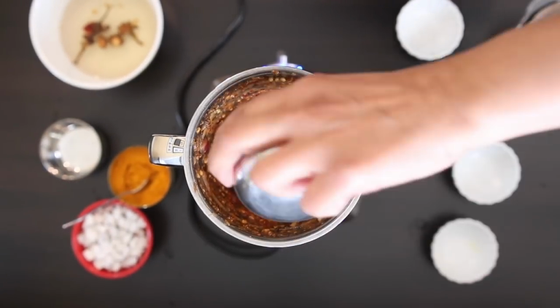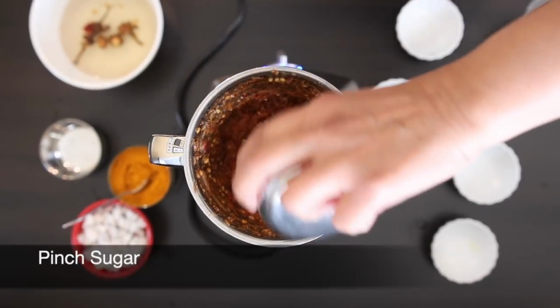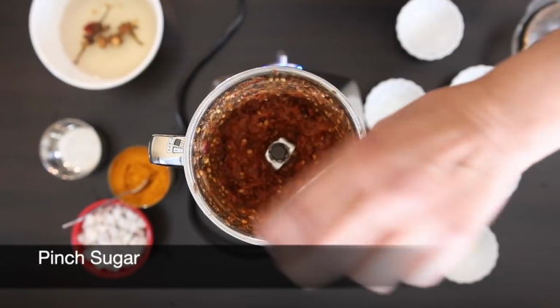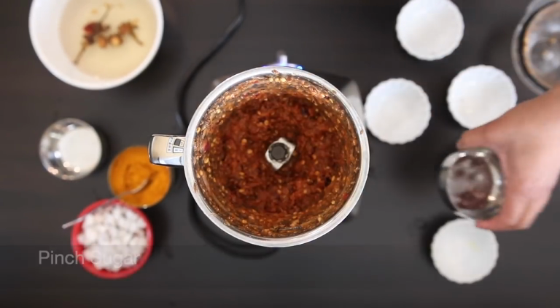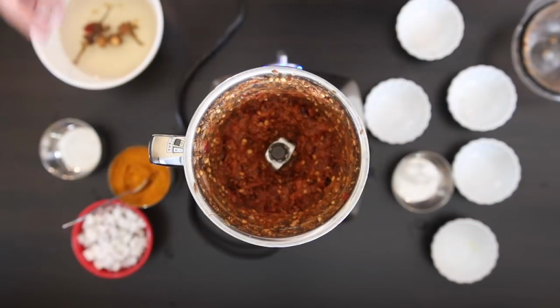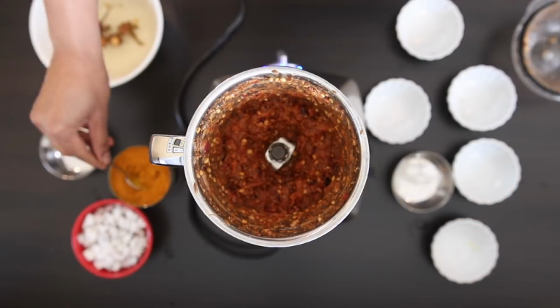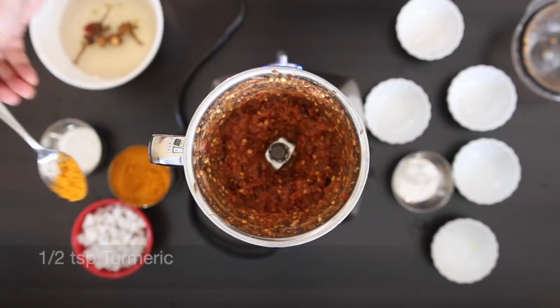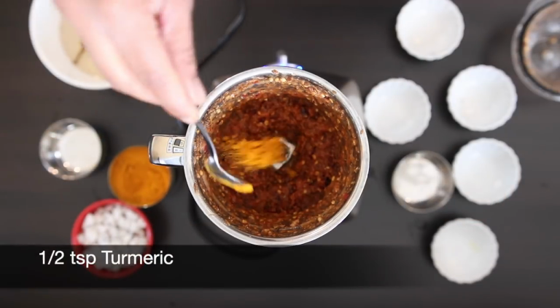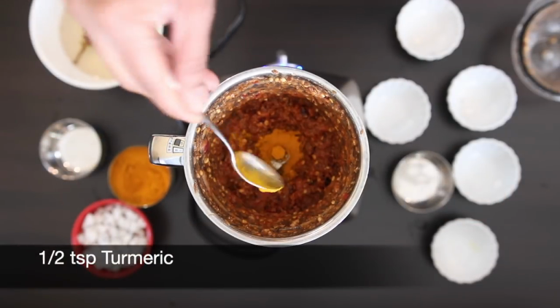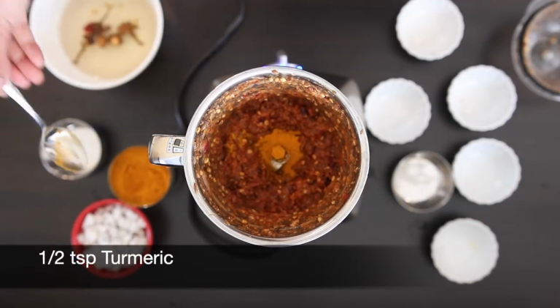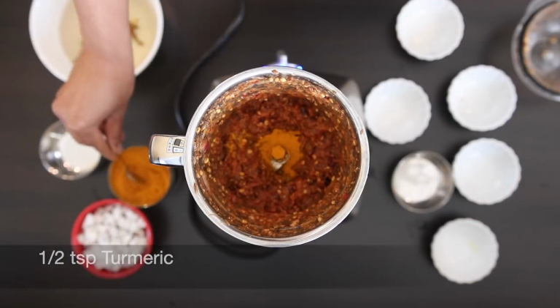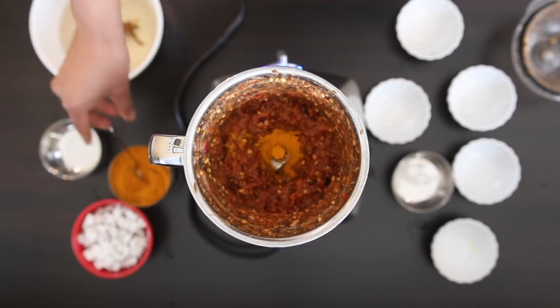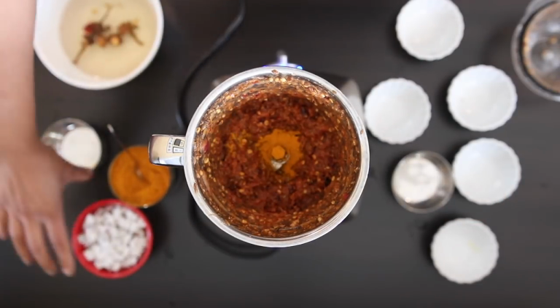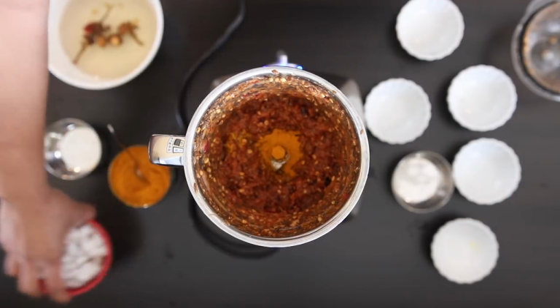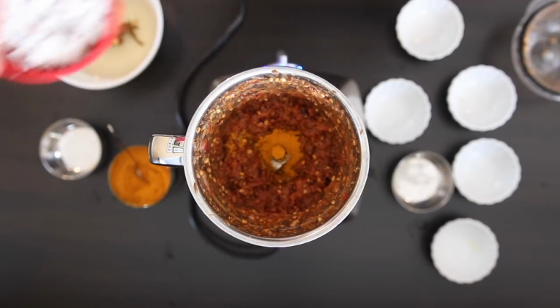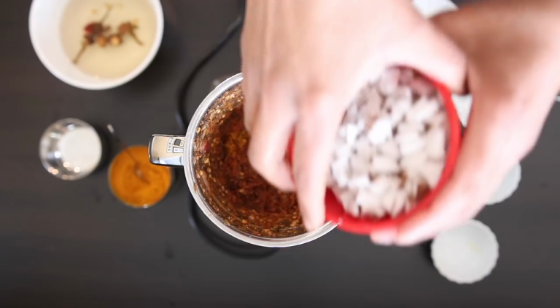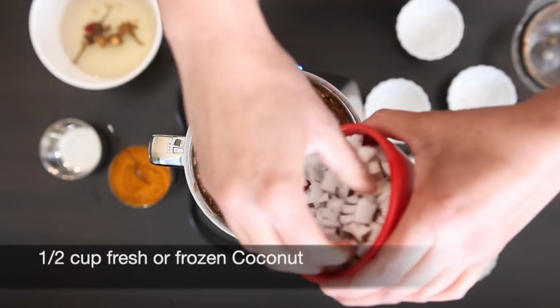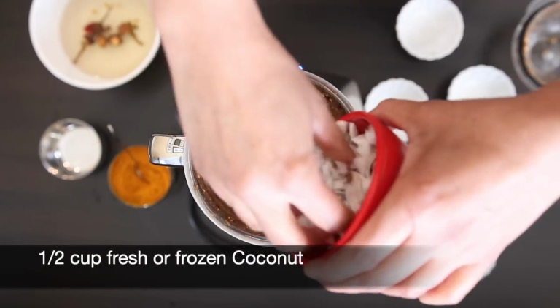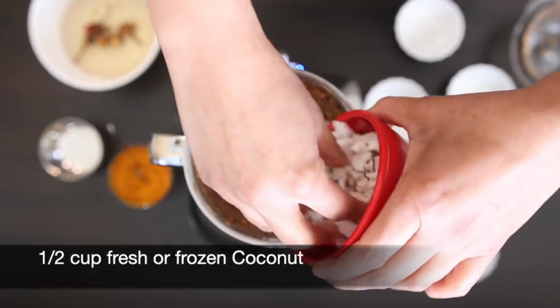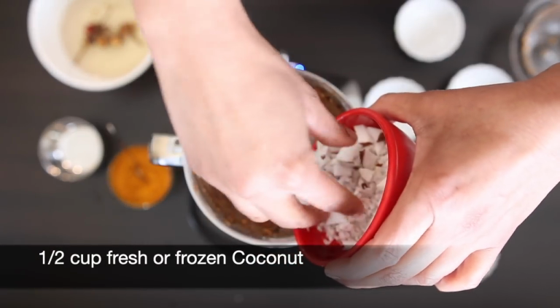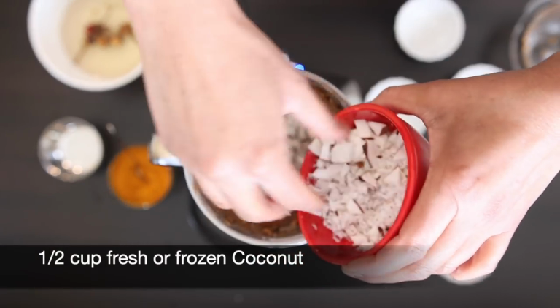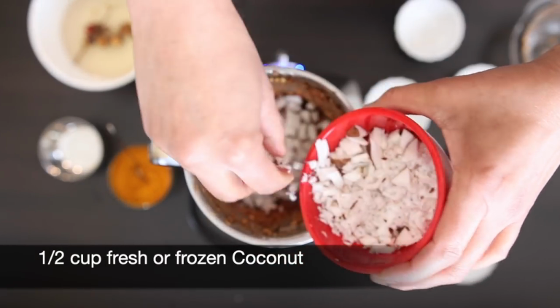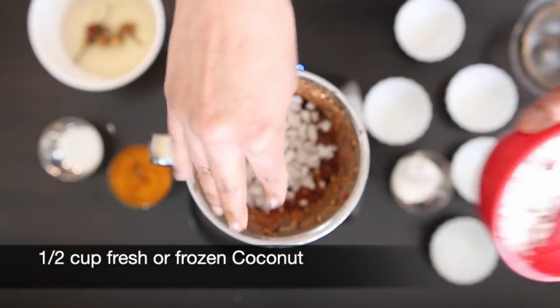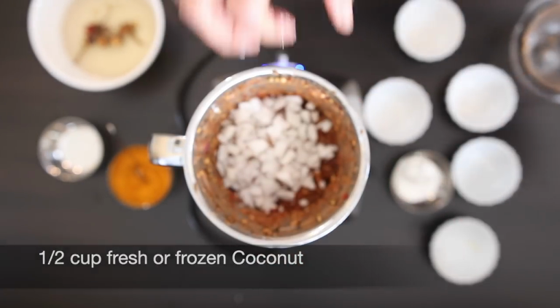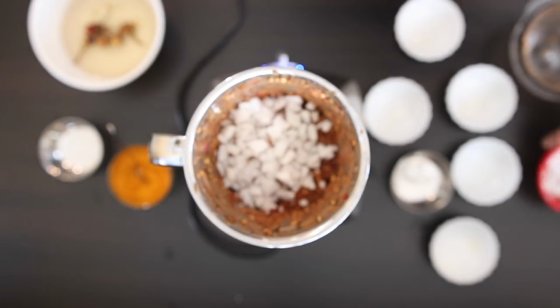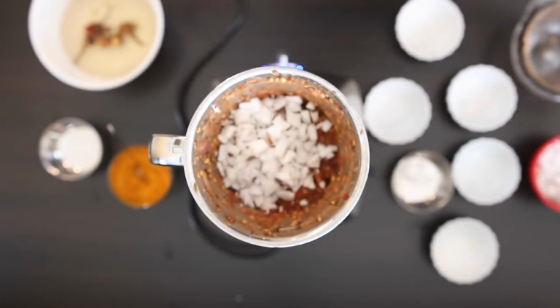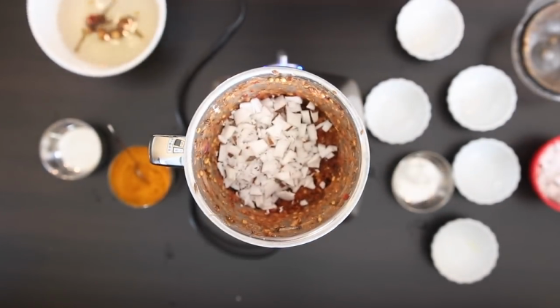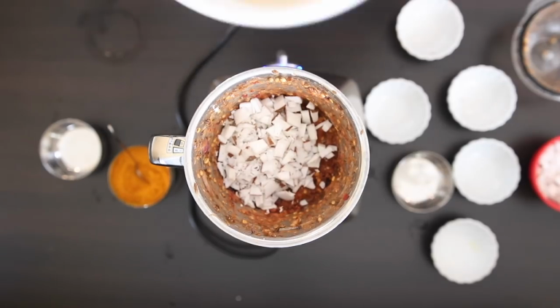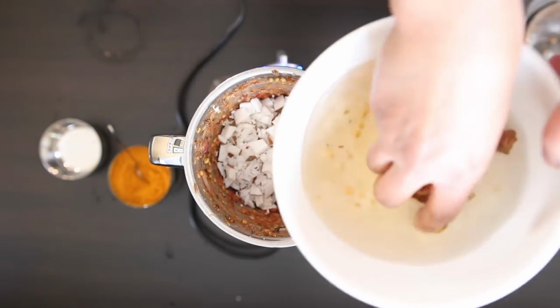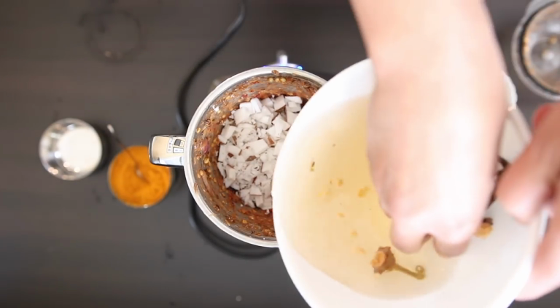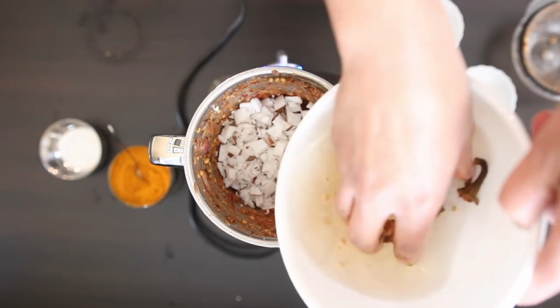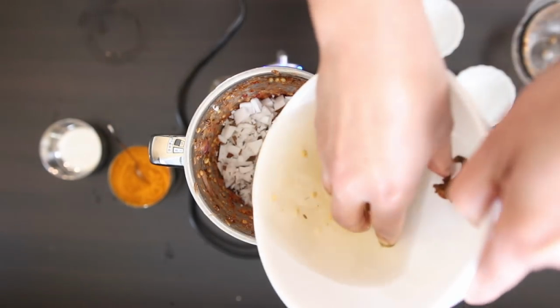Add a pinch of sugar, a half teaspoon of turmeric powder, and I'm also going to add a half cup of fresh coconut. Add some more of that chili water to grind.